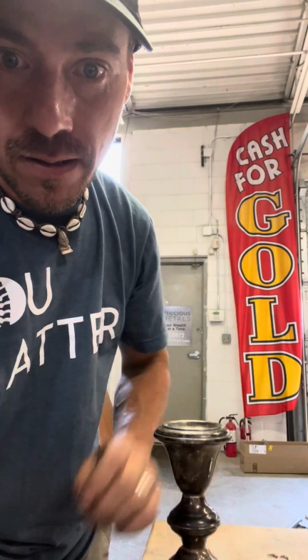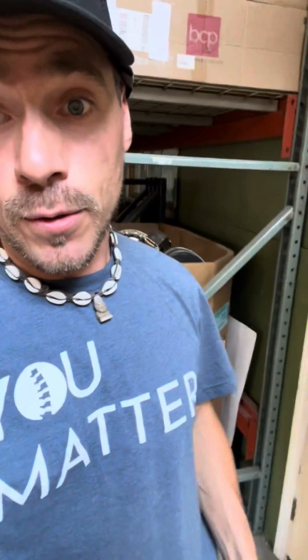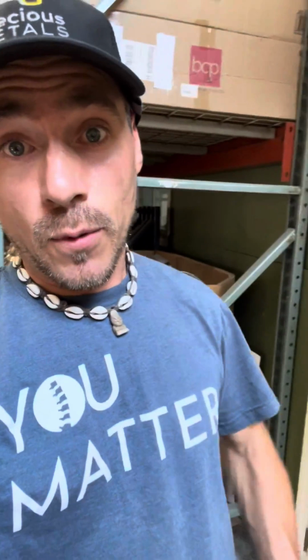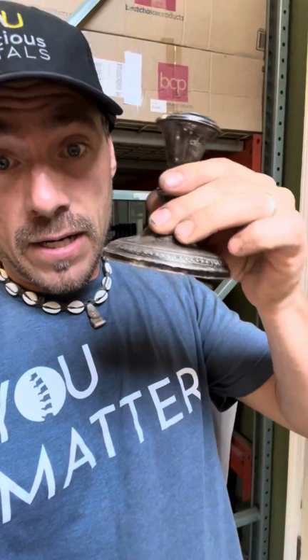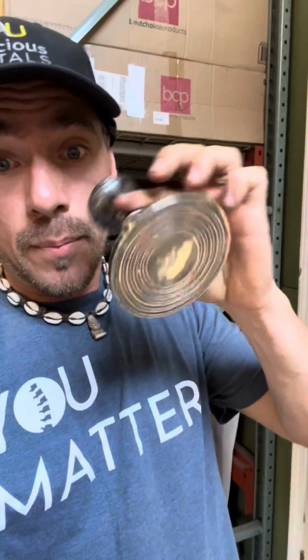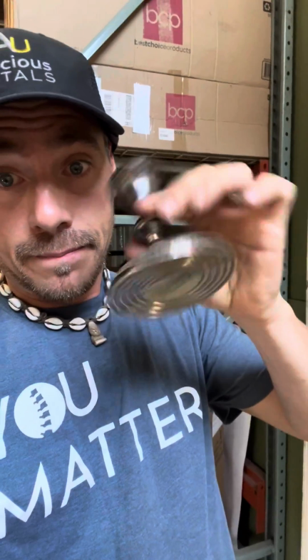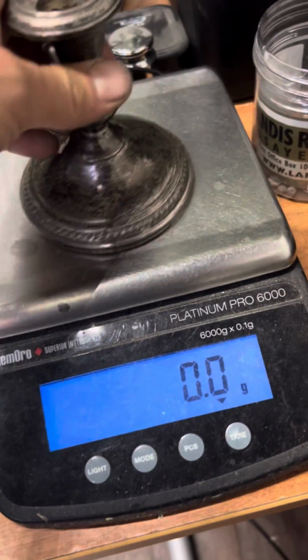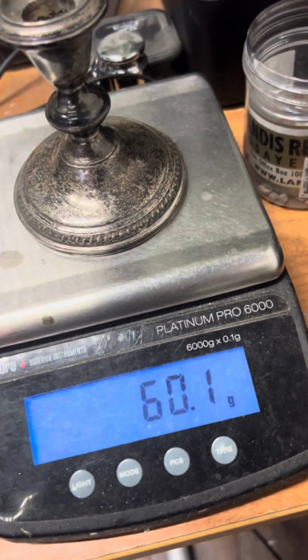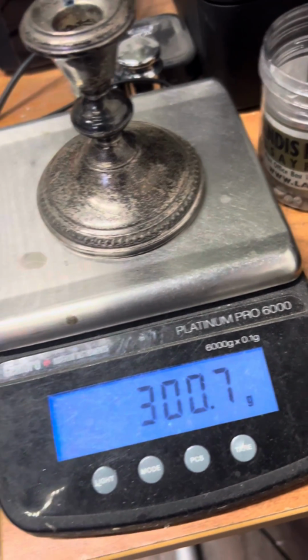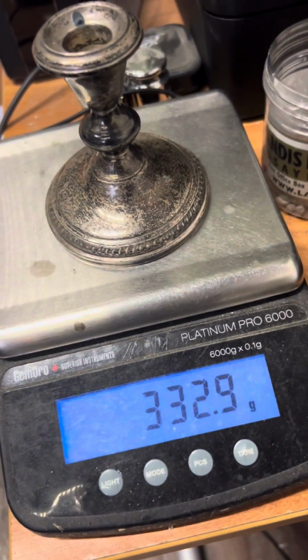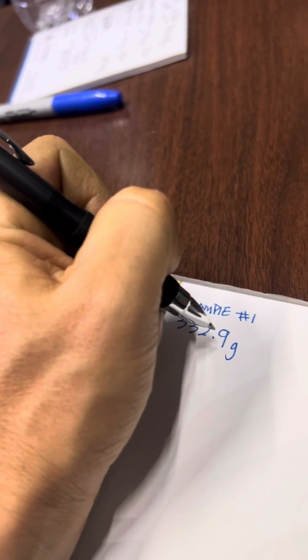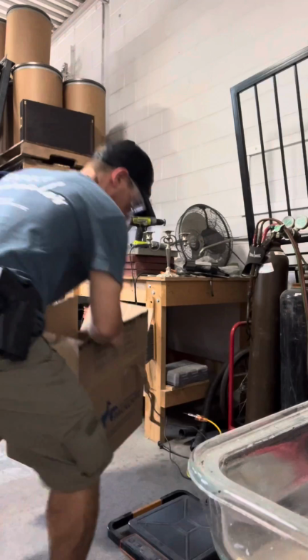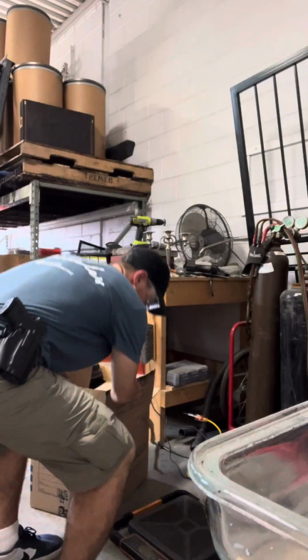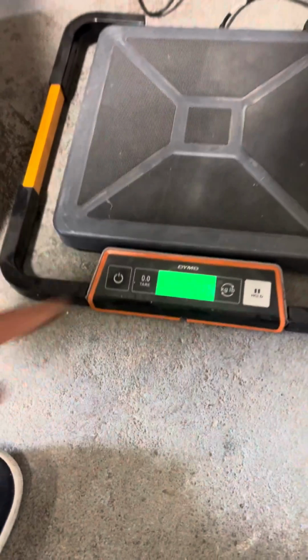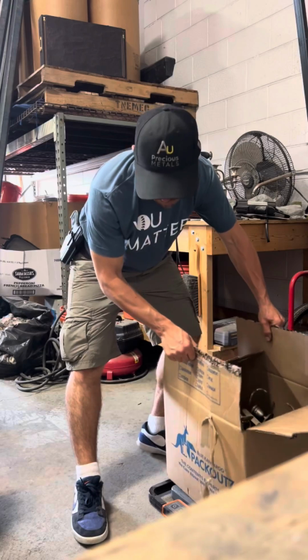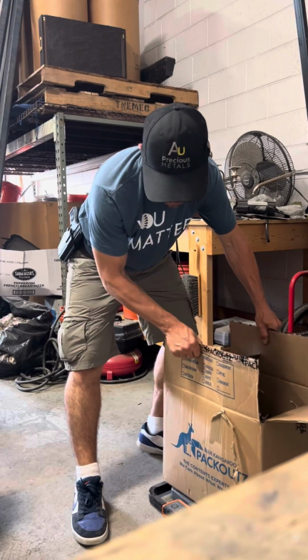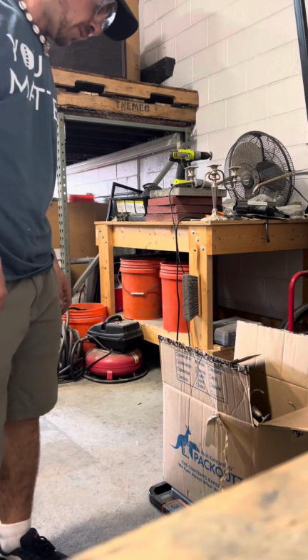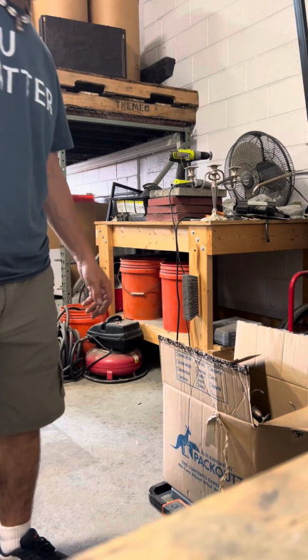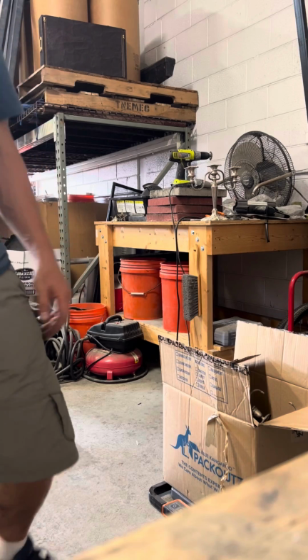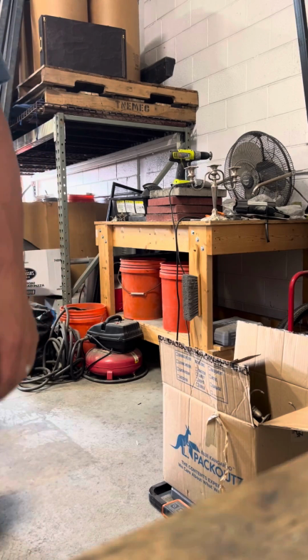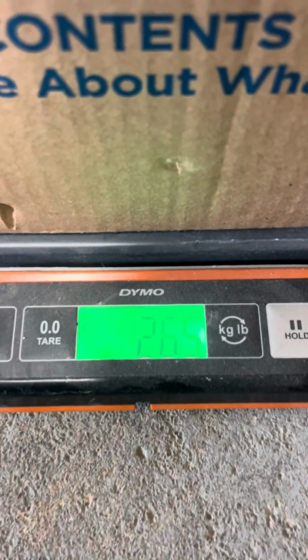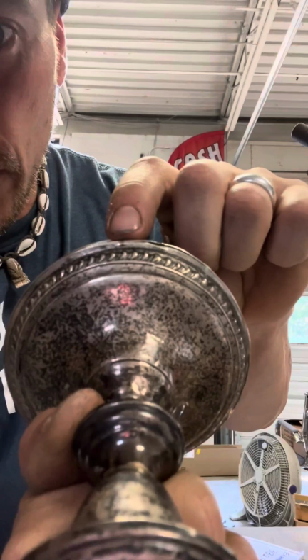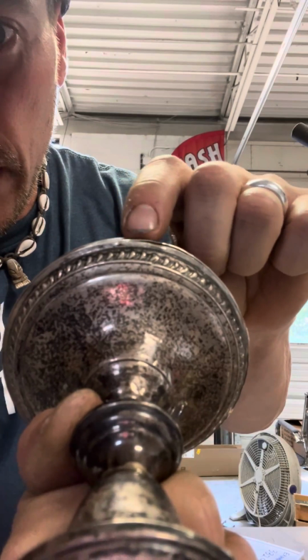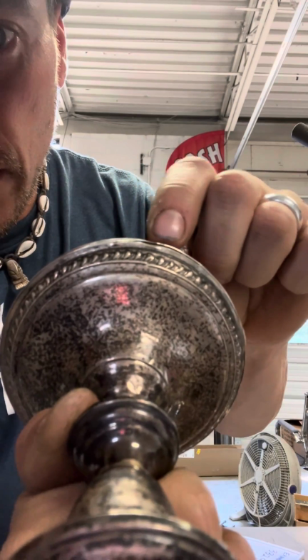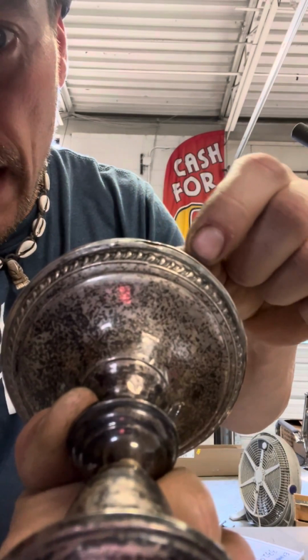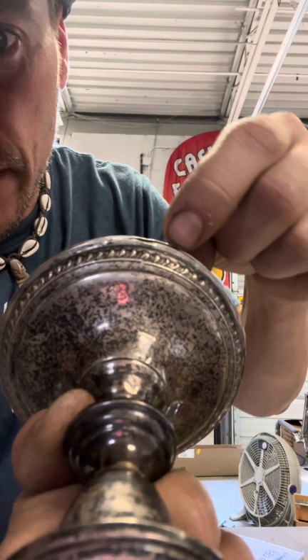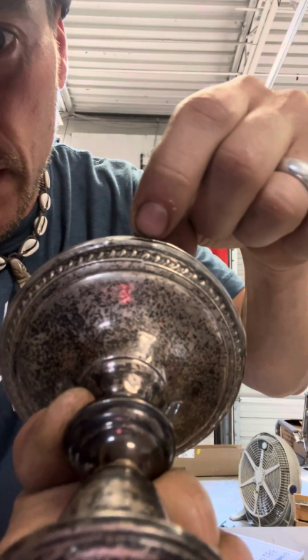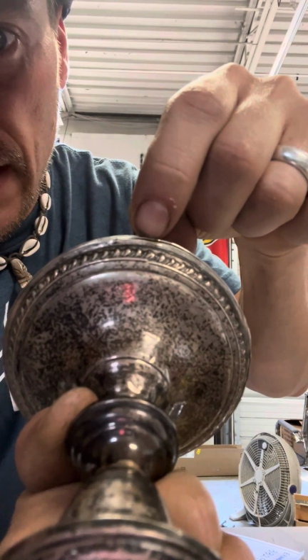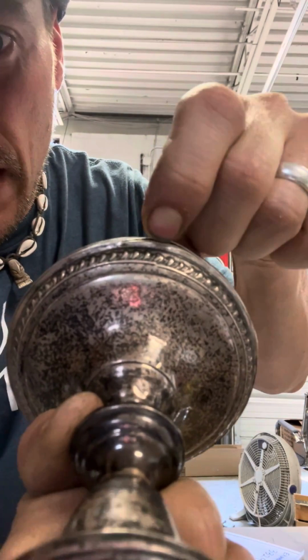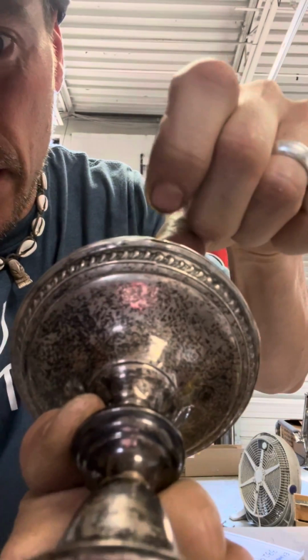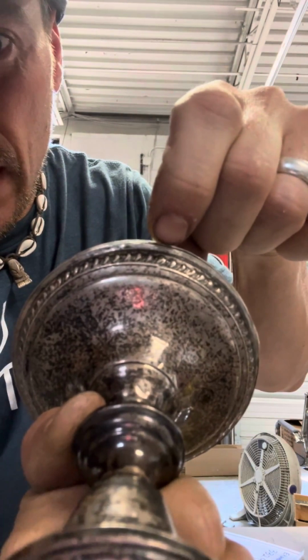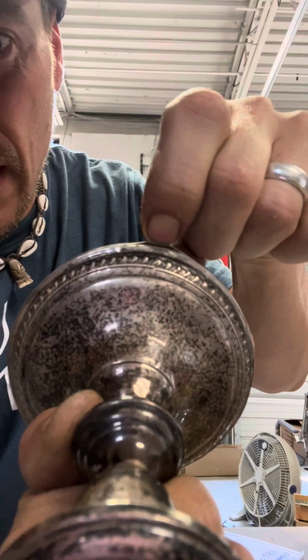I'm going to use this one for an example. 26 and a half. If you look really close along the edge, there's usually a seam. Here you can see this seam.